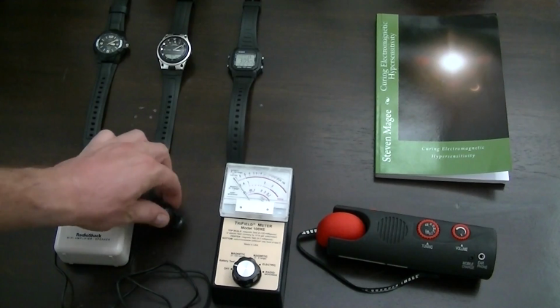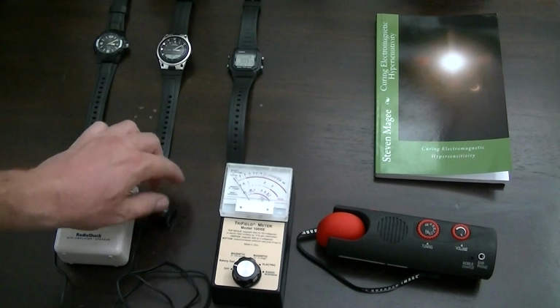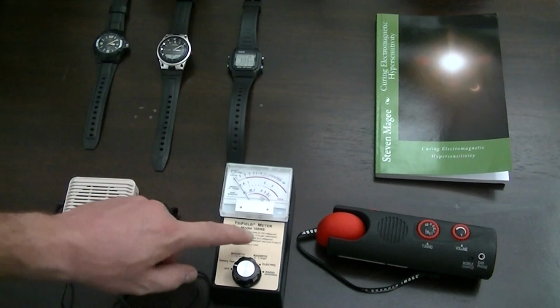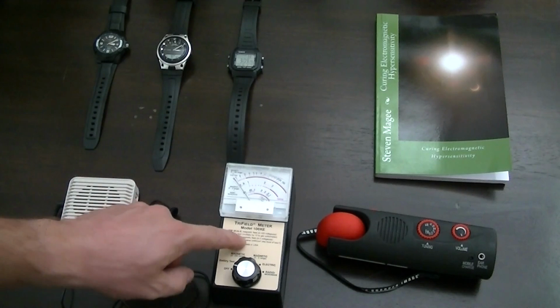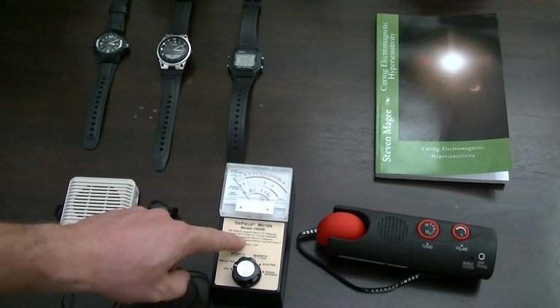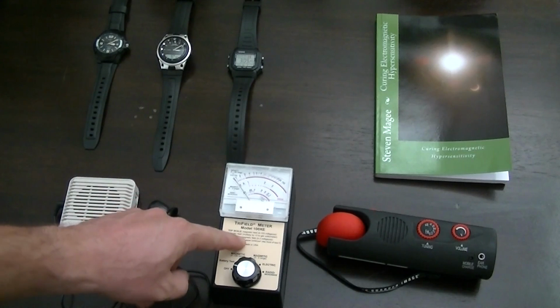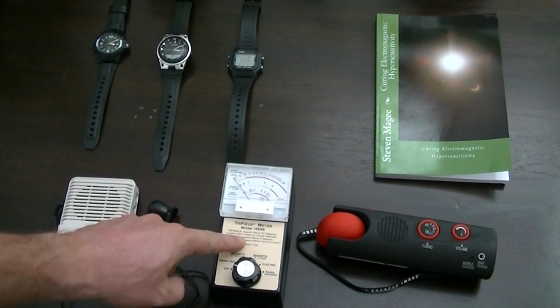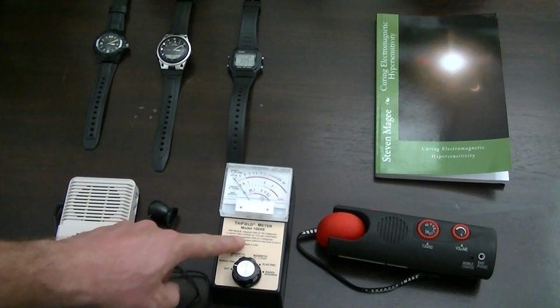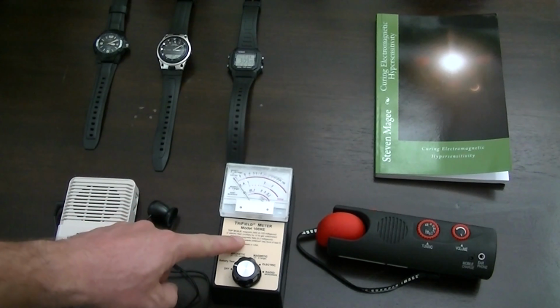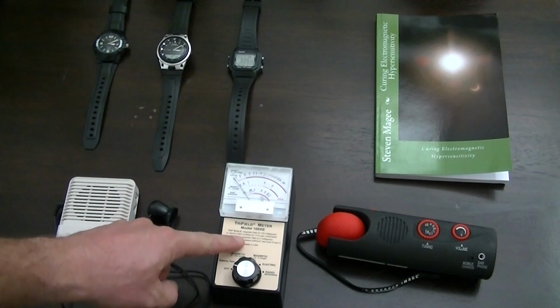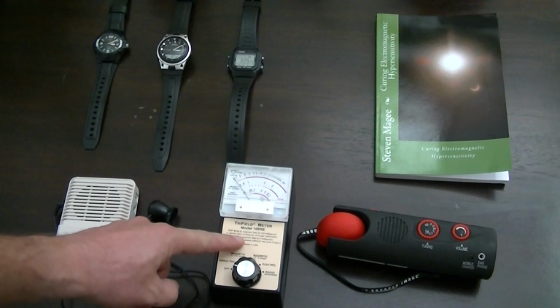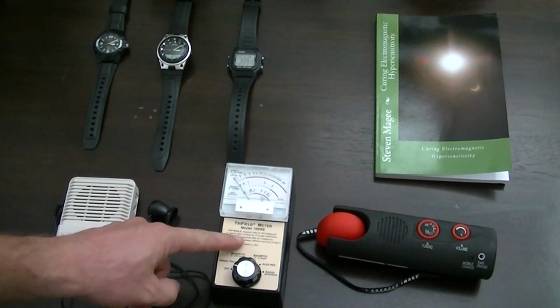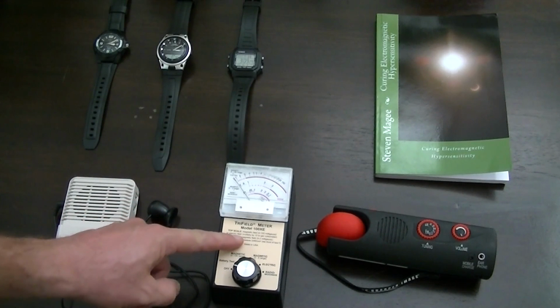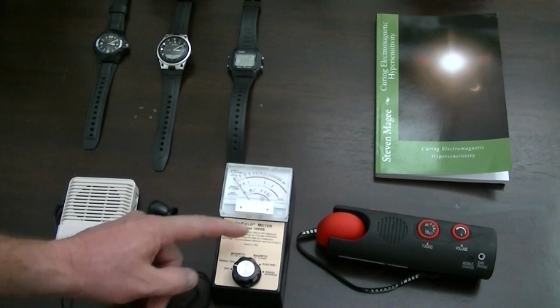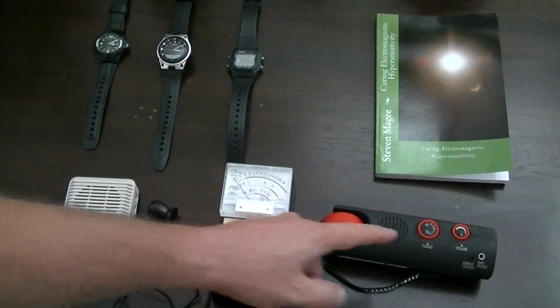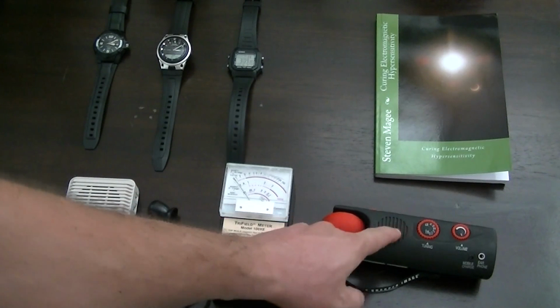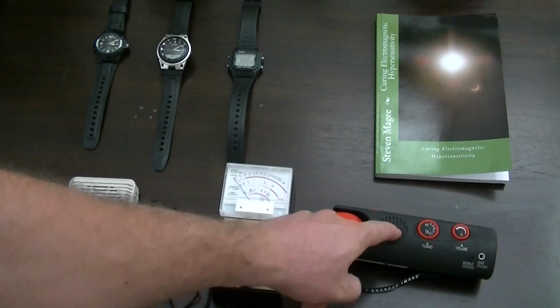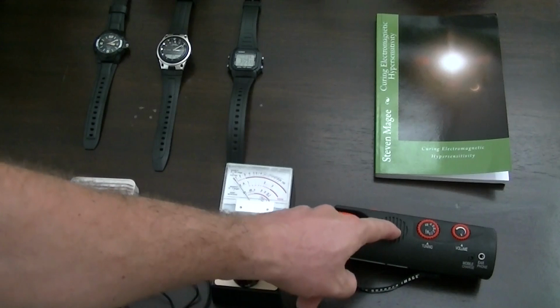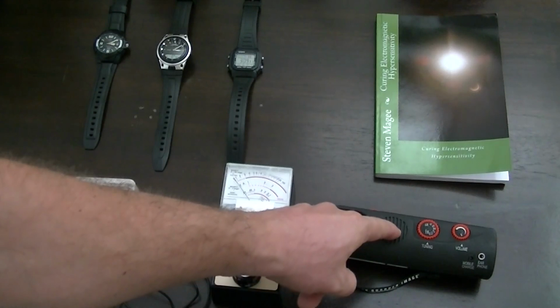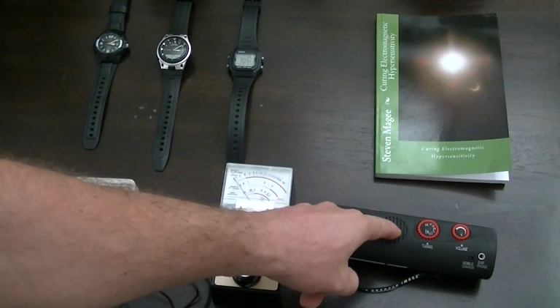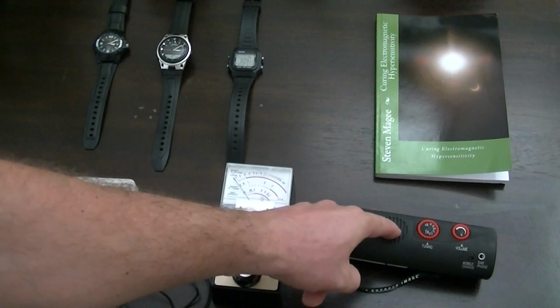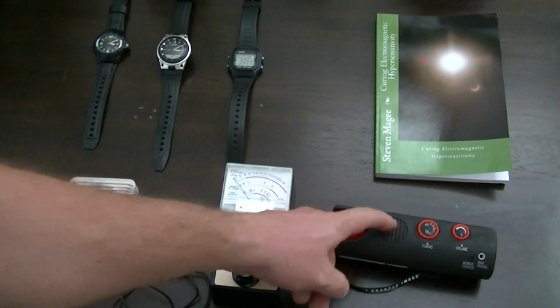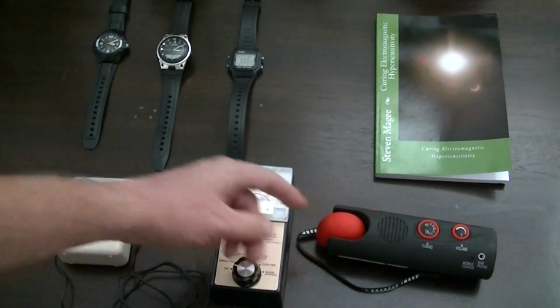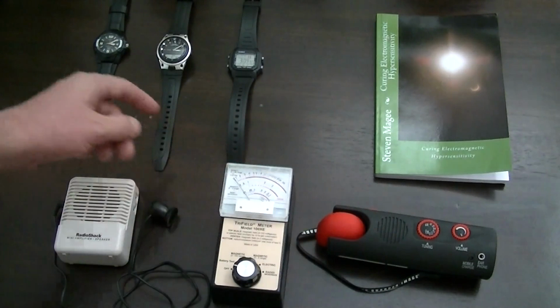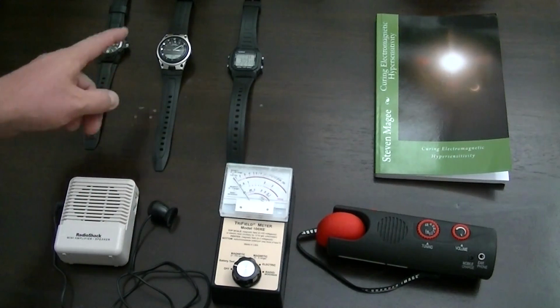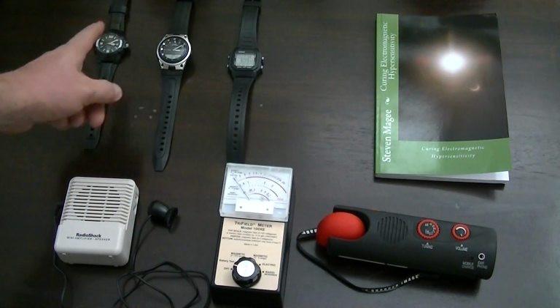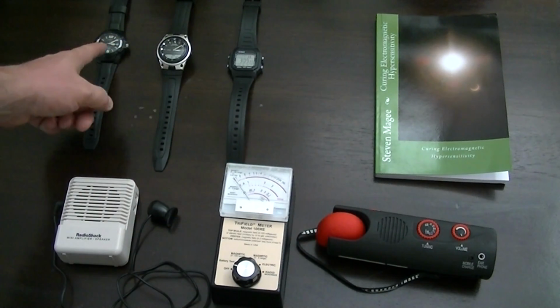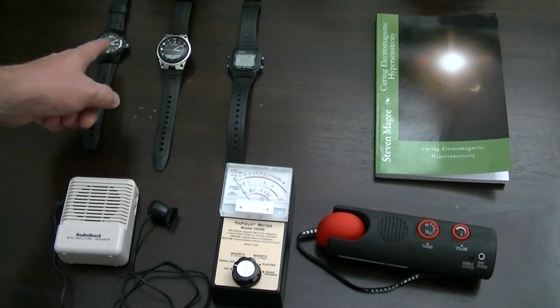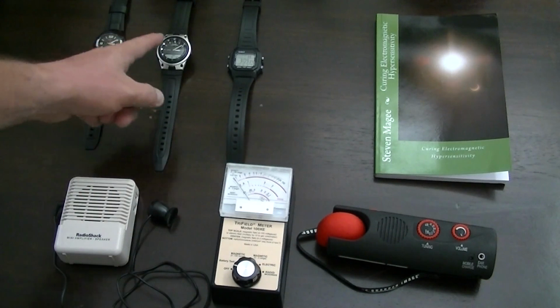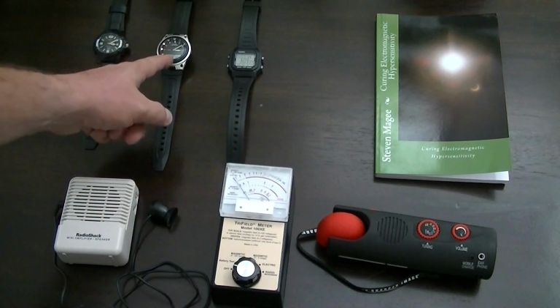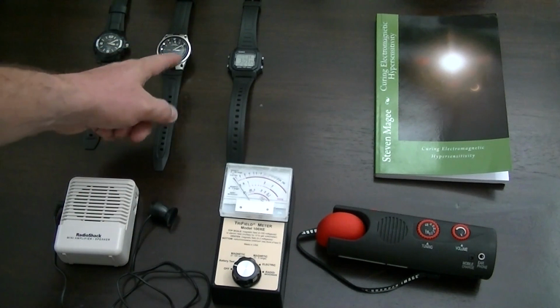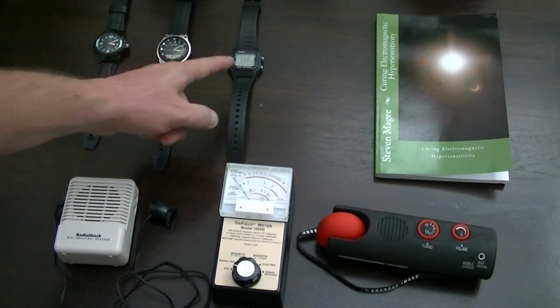I'm going to use the Trifield meter — it's the 100XE — and I'm going to use the standard AM radio. We're also going to contrast this watch to these other watches.